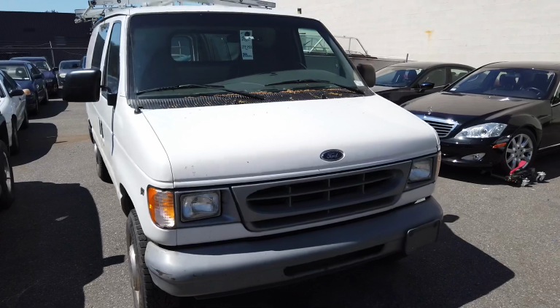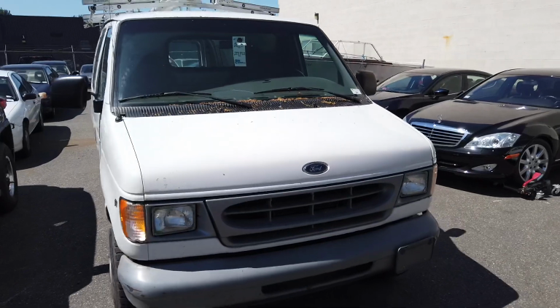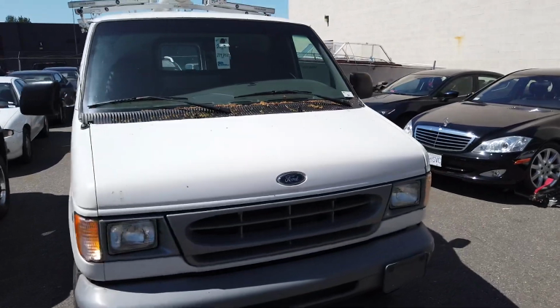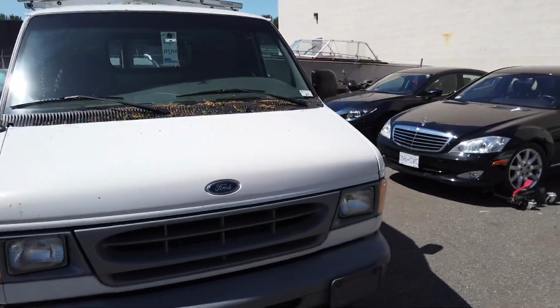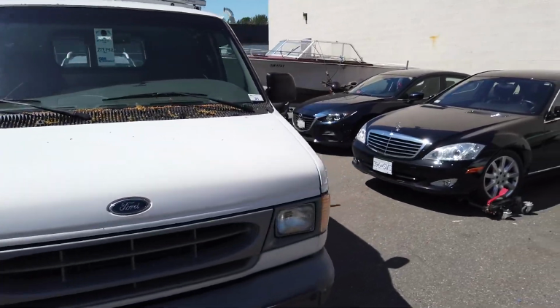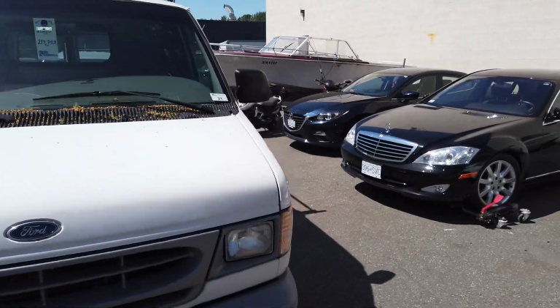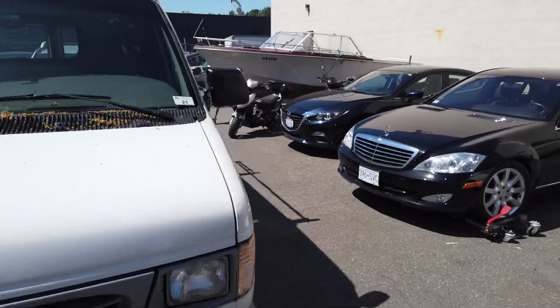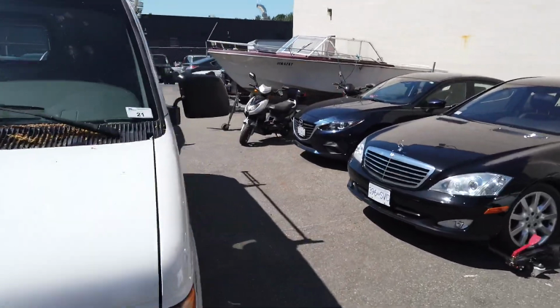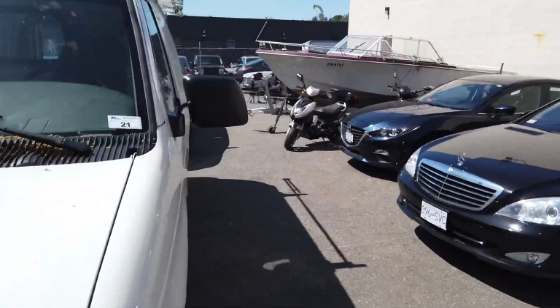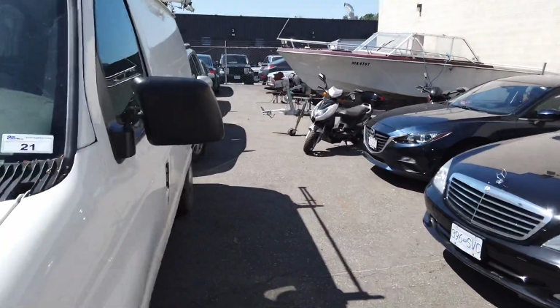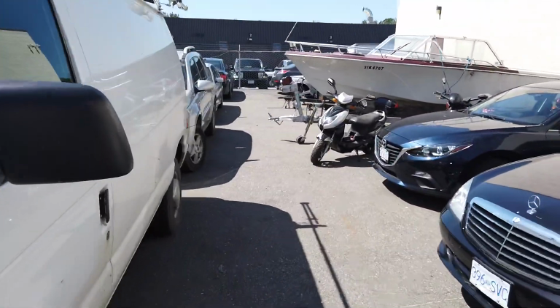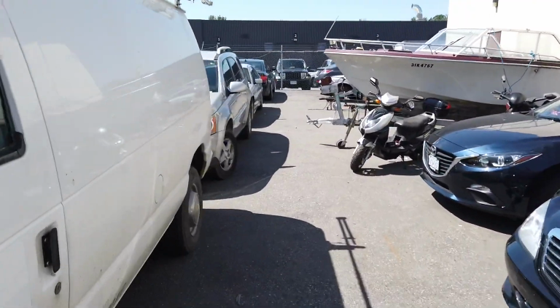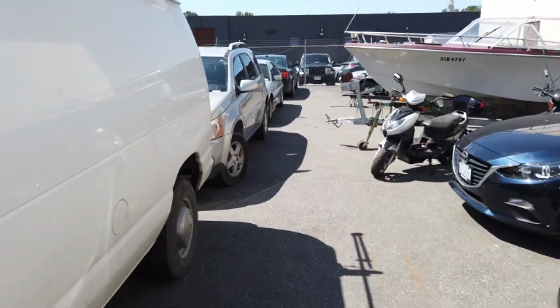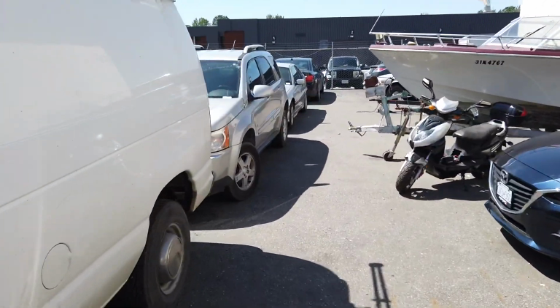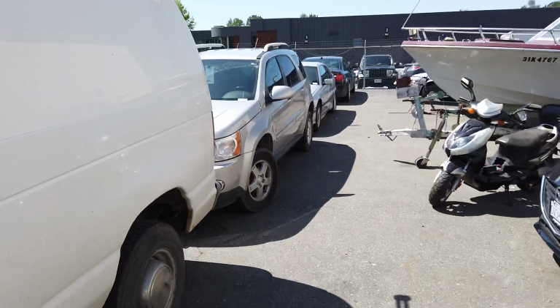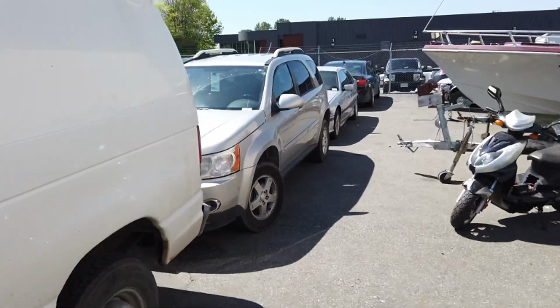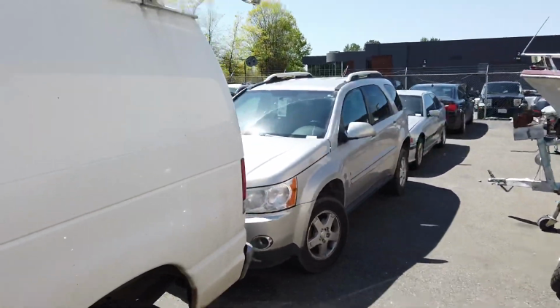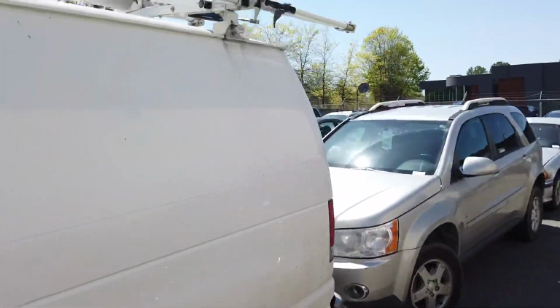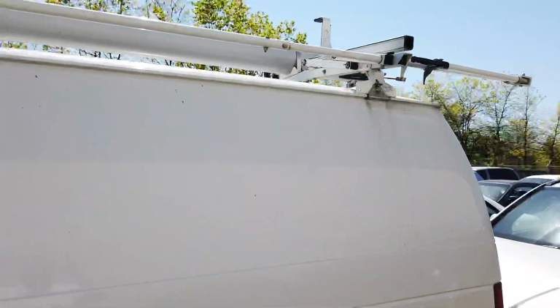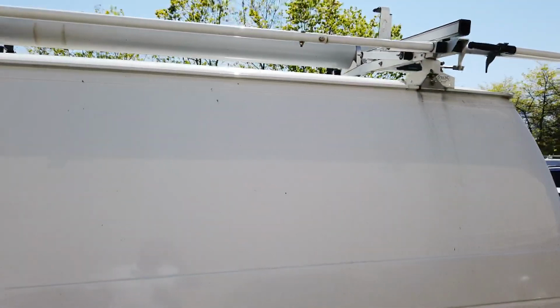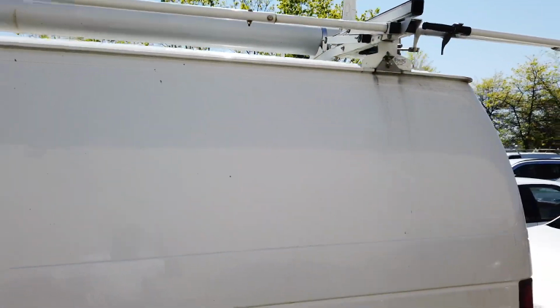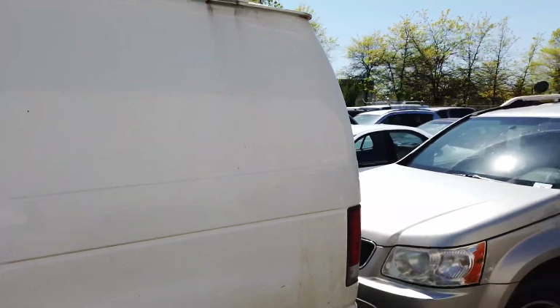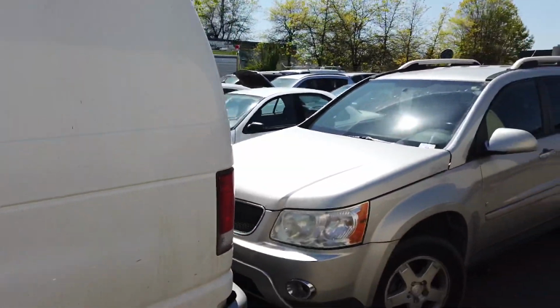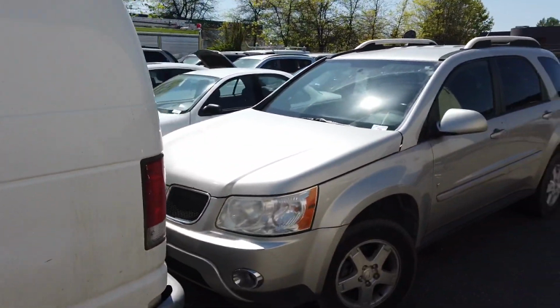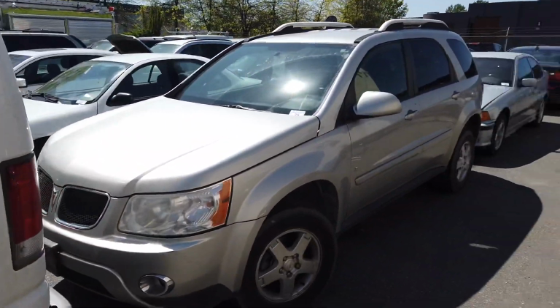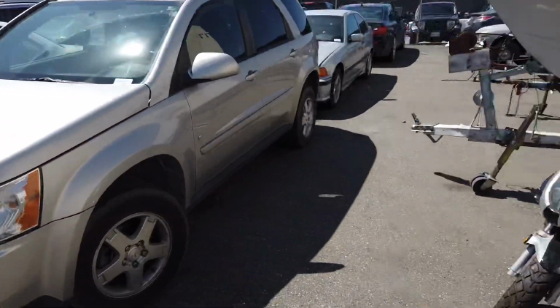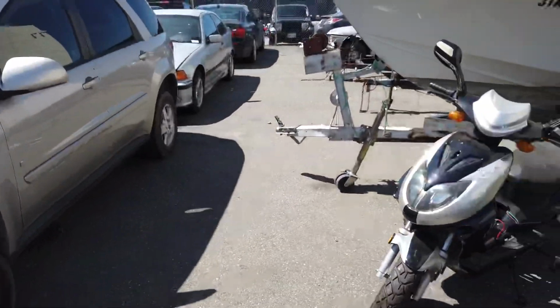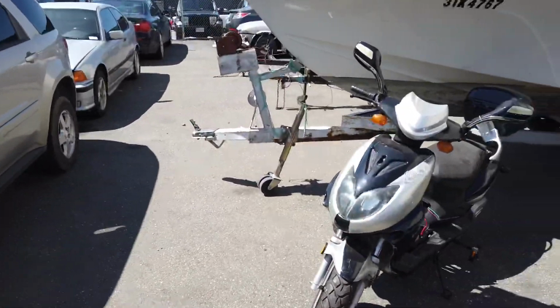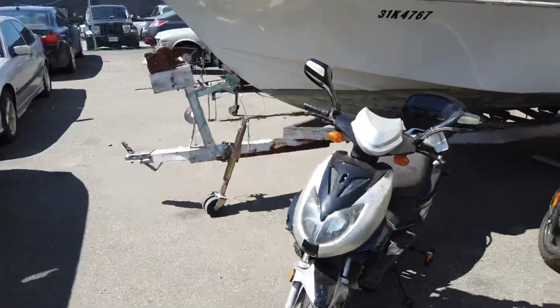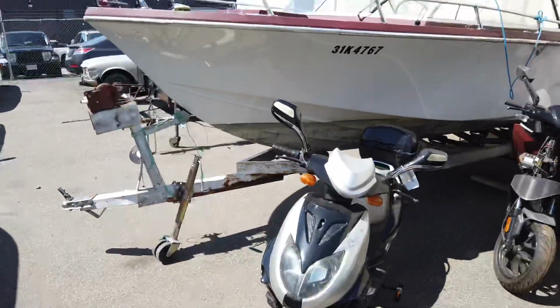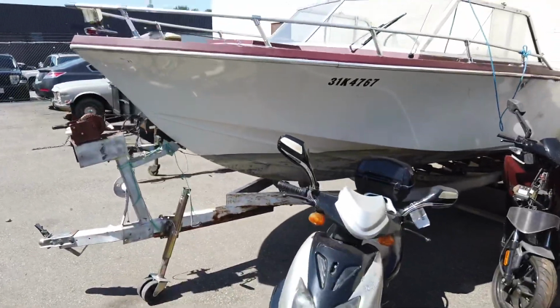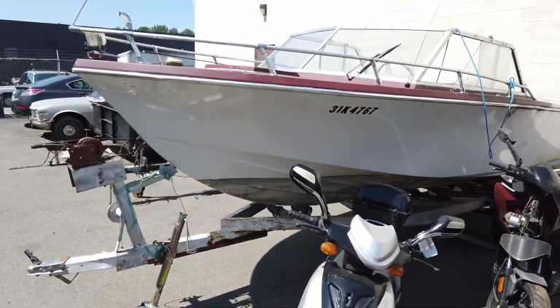We've also got a nice 2004 F-250 cargo van with 229,000 kilometers. Let's have a look — it's got all the nice racking on it inside too. Very nice rack on that one.